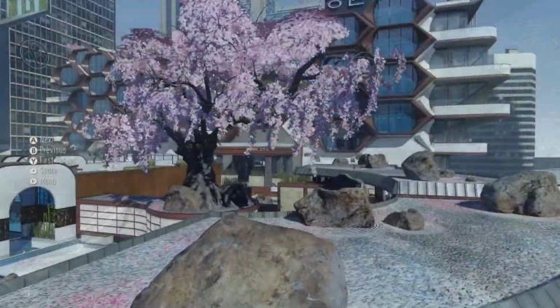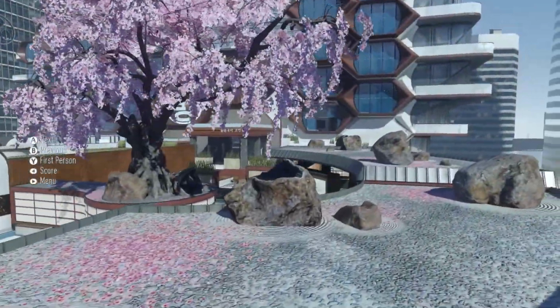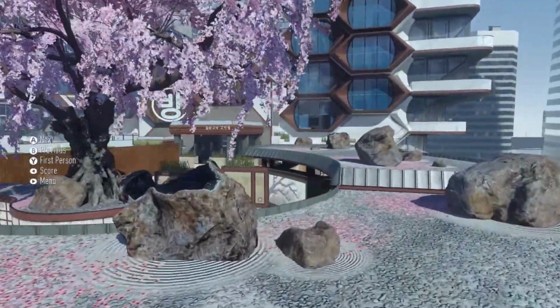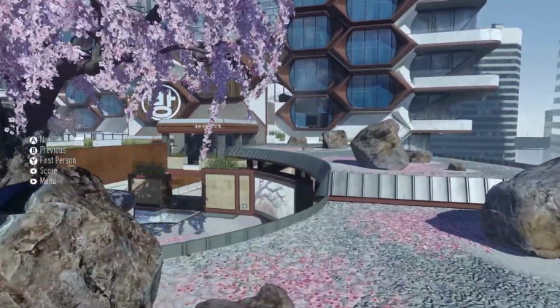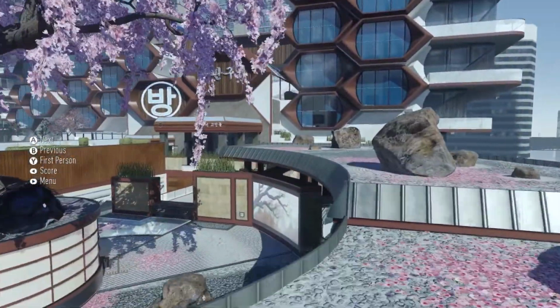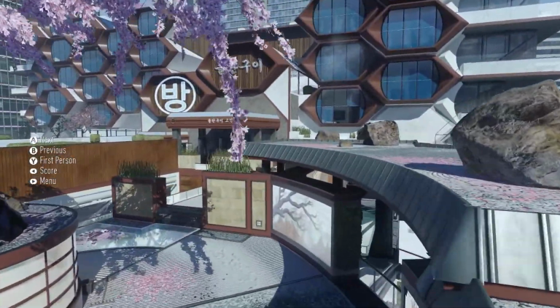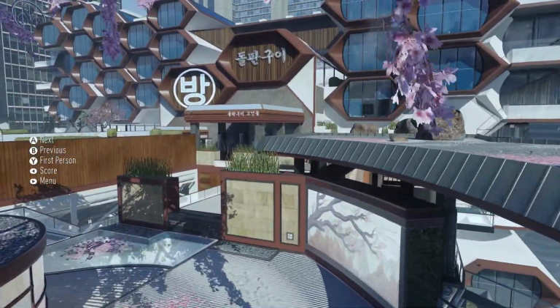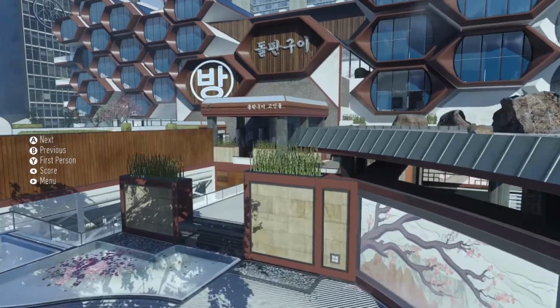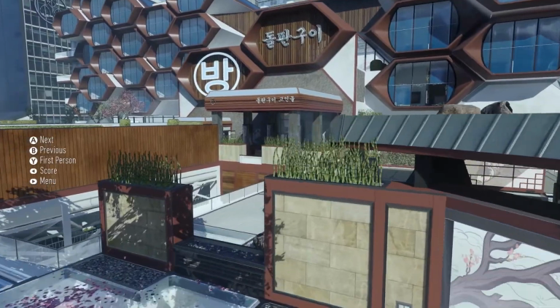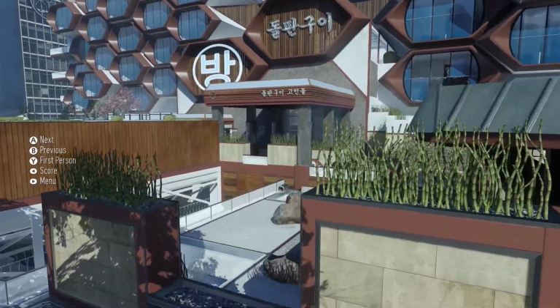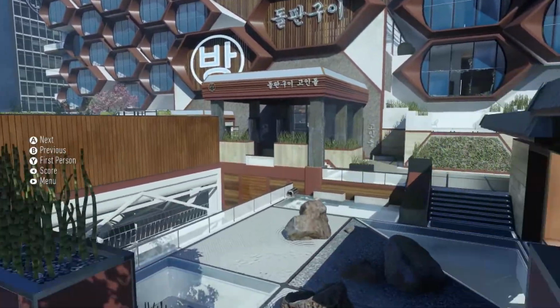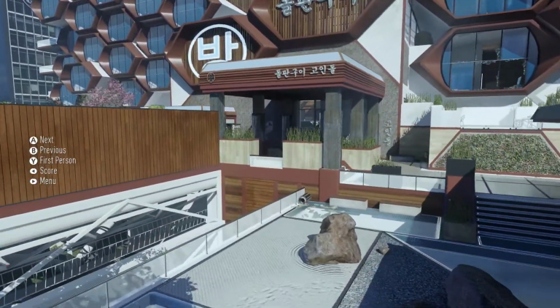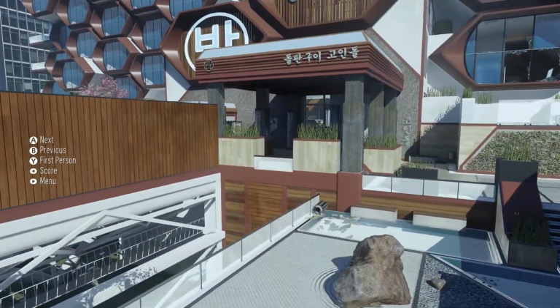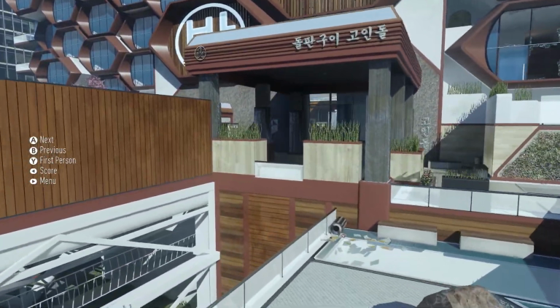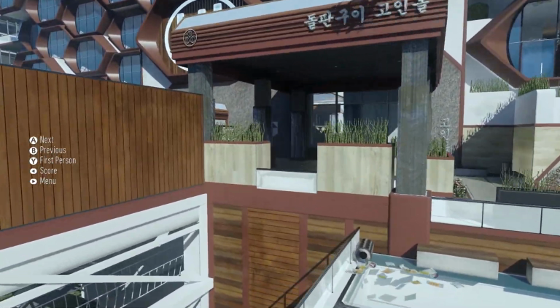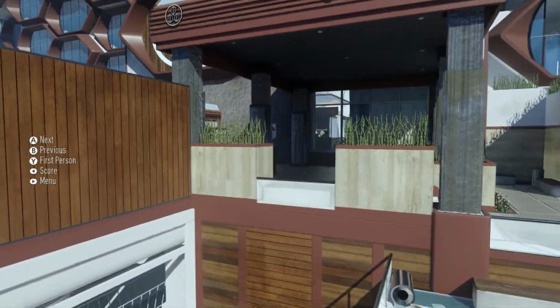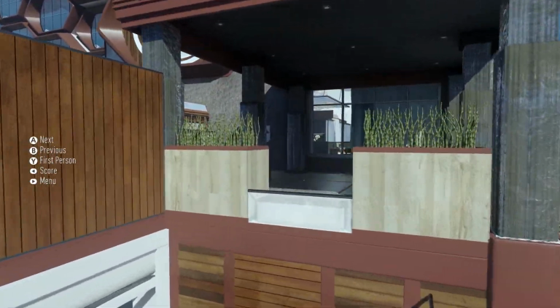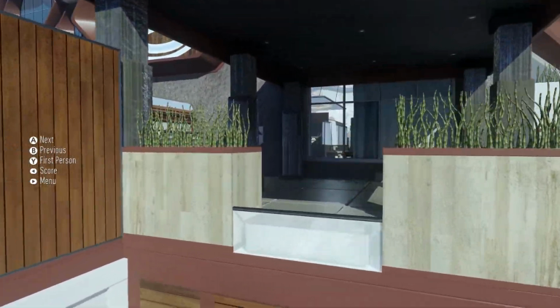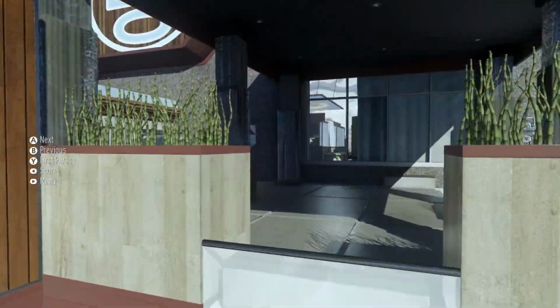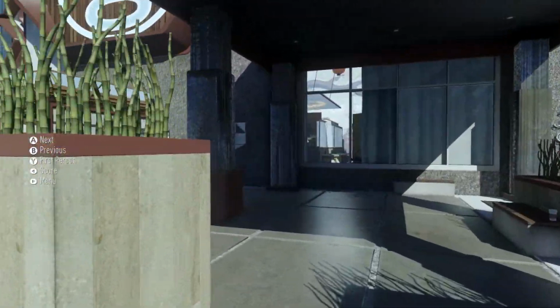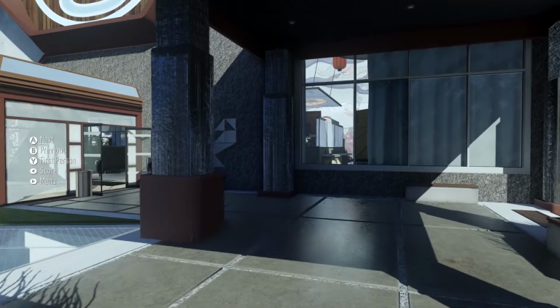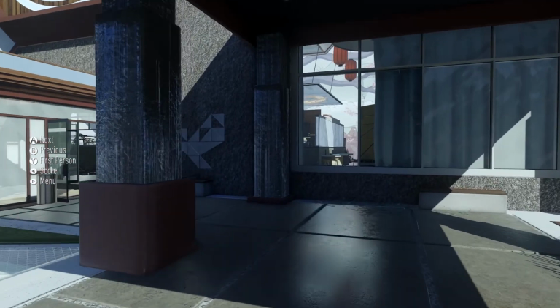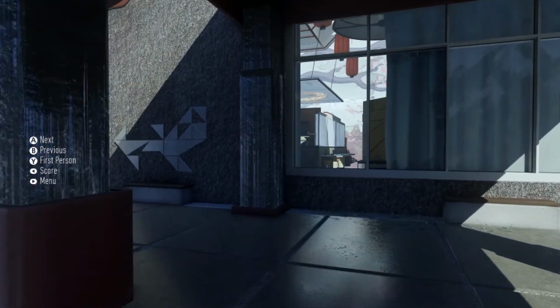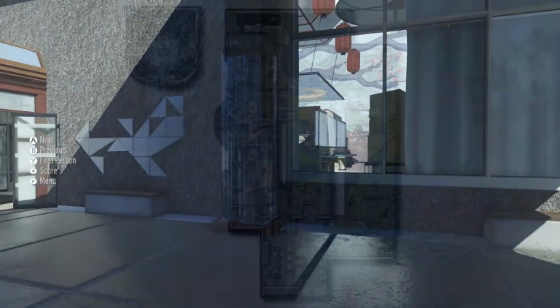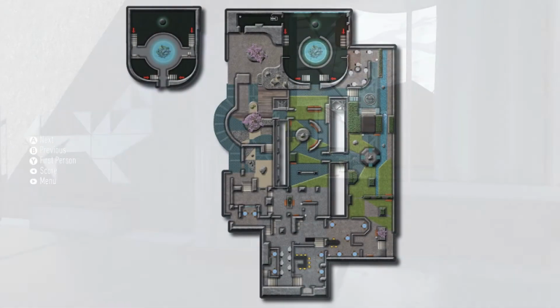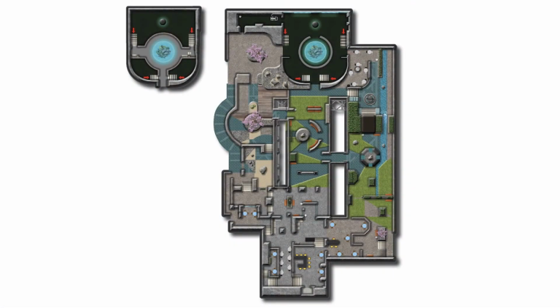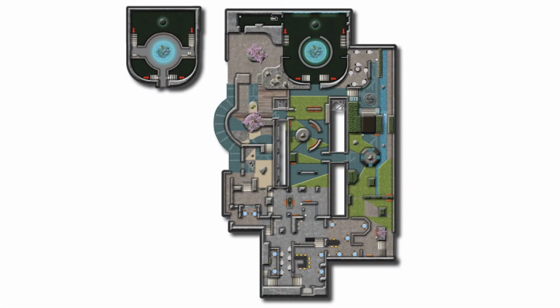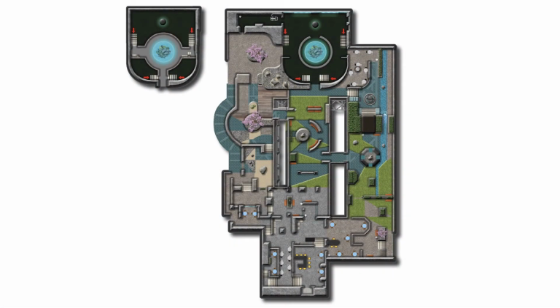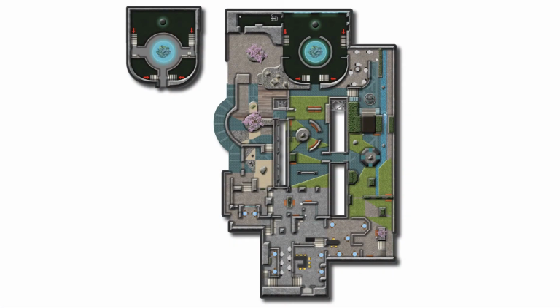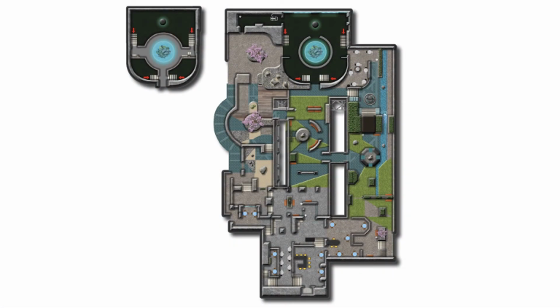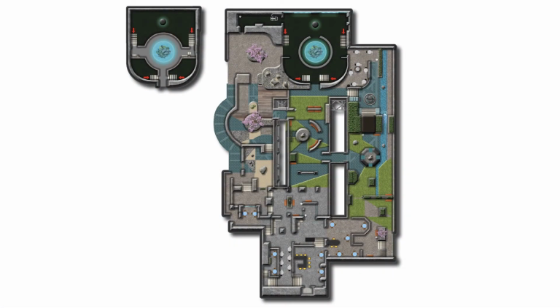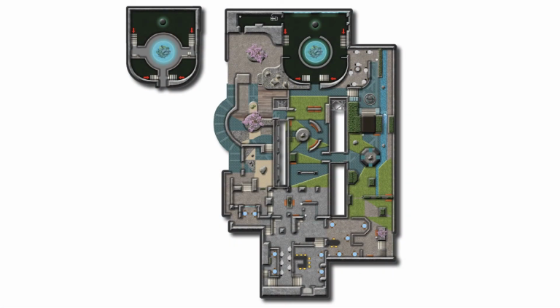The weather system in this map isn't intrusive at all — it's a really nice sunny day, prime for positive battle conditions. Green Band is a simple map in terms of environmental interactions; we get no revolution events nor a specific map score streak.